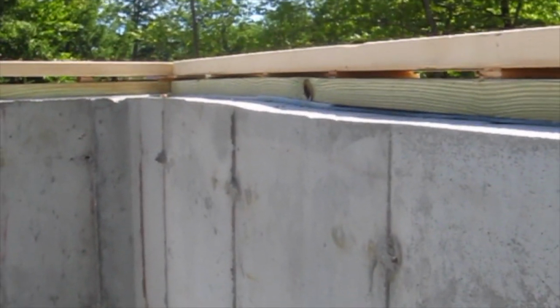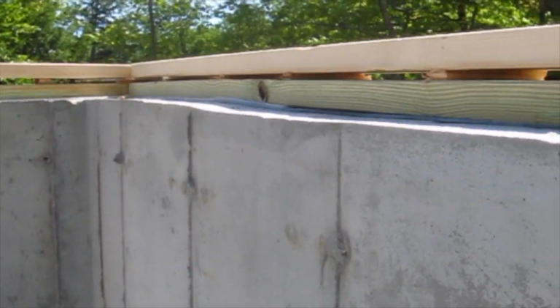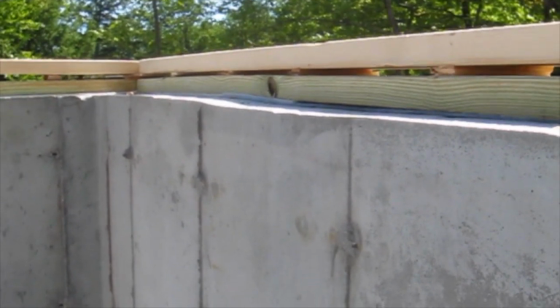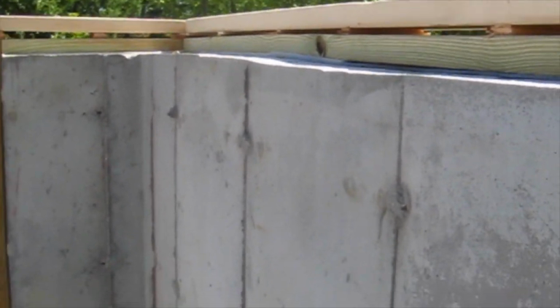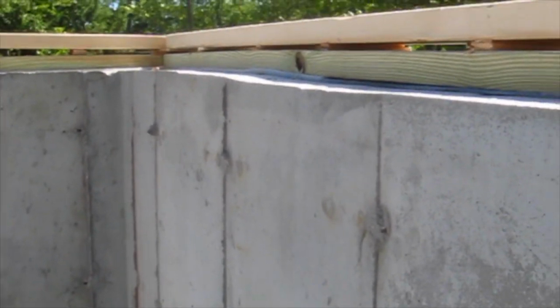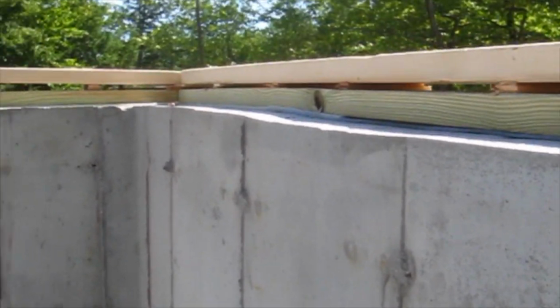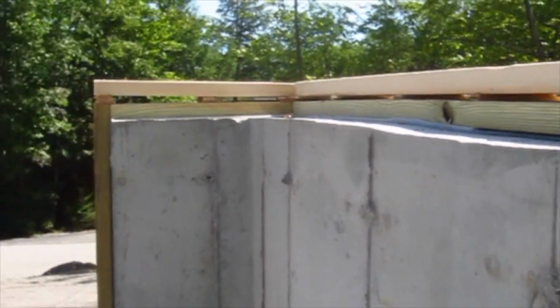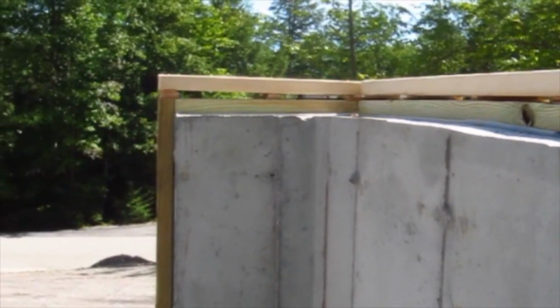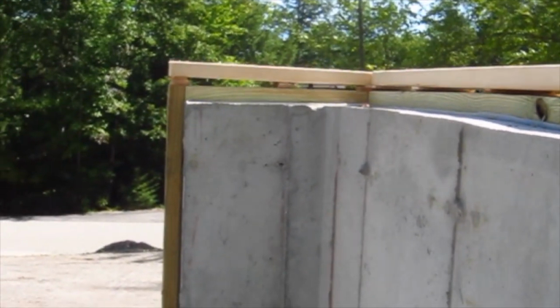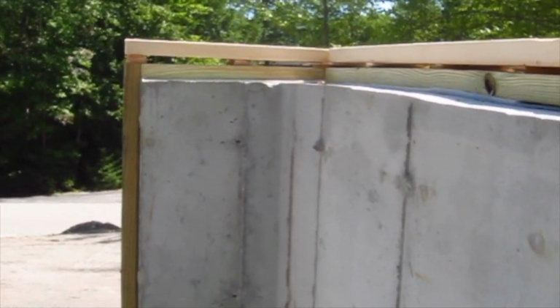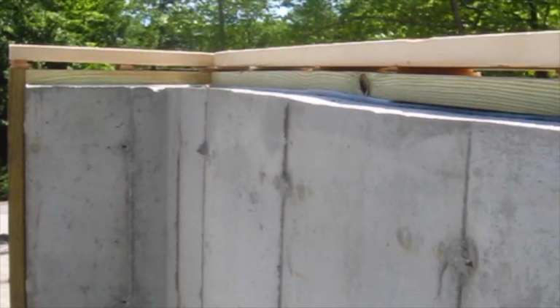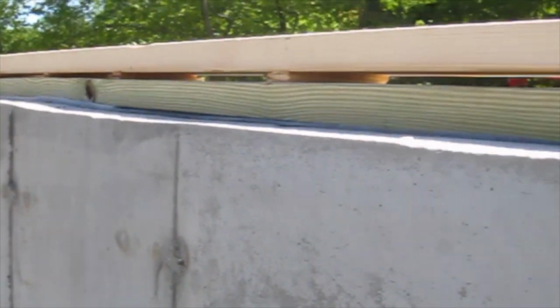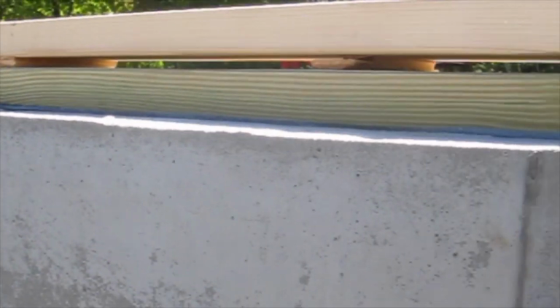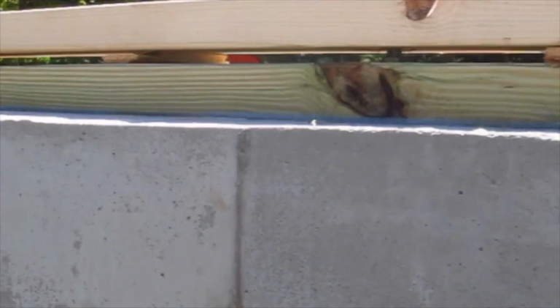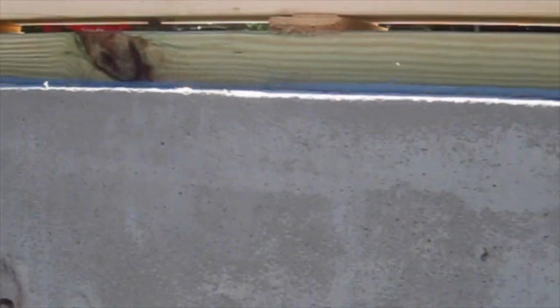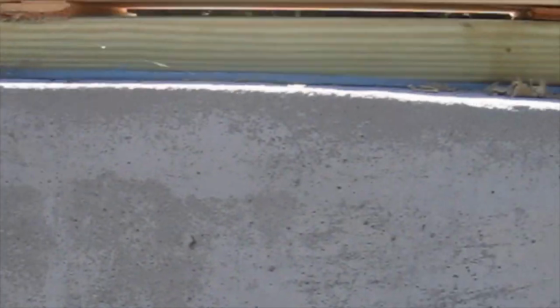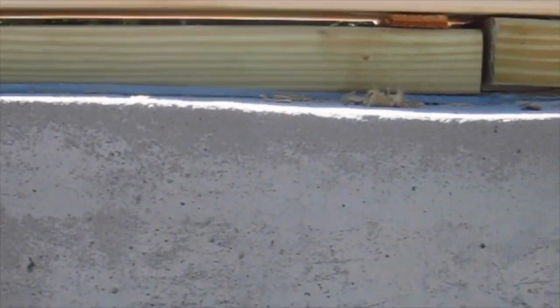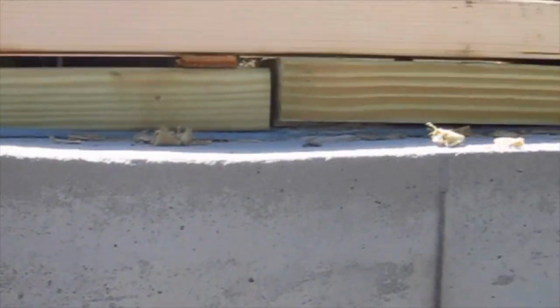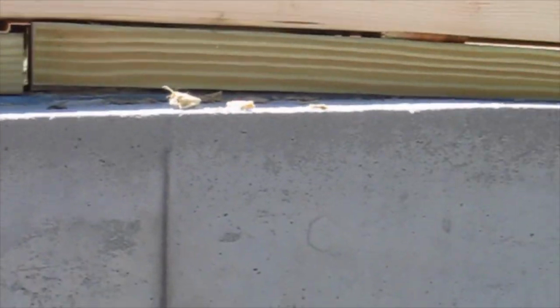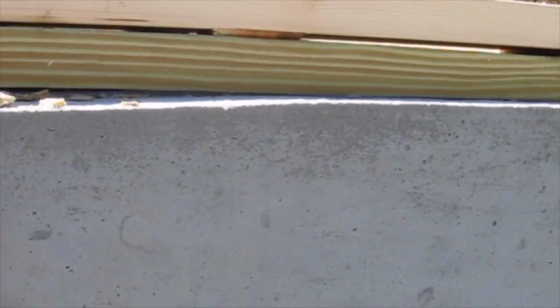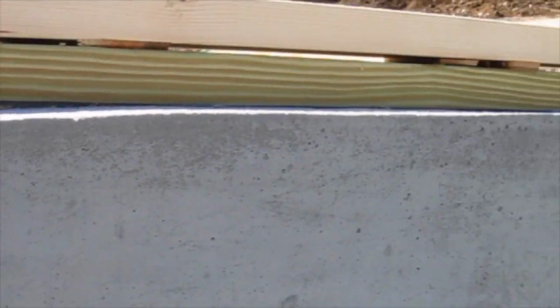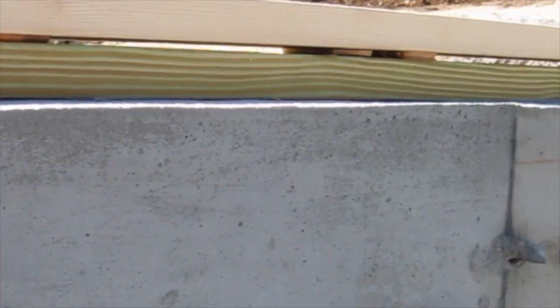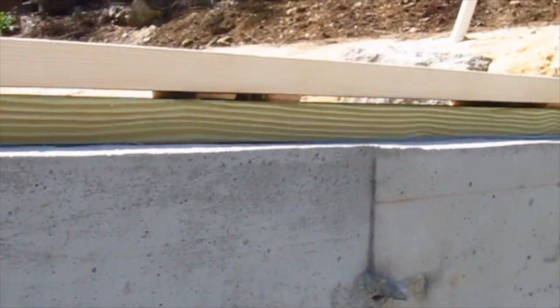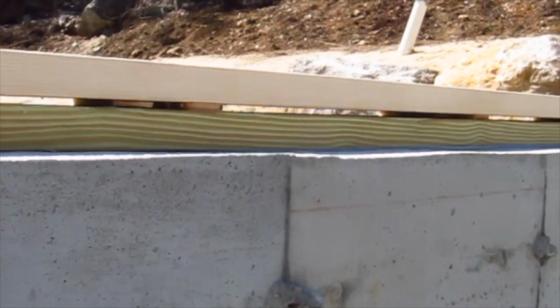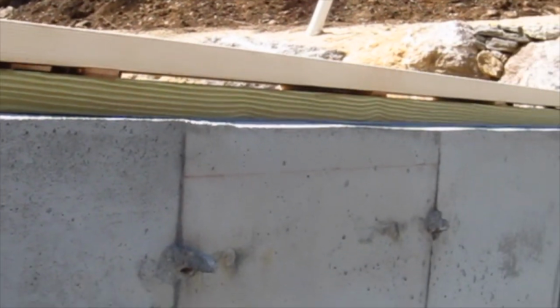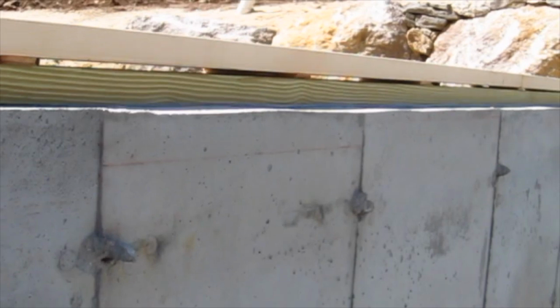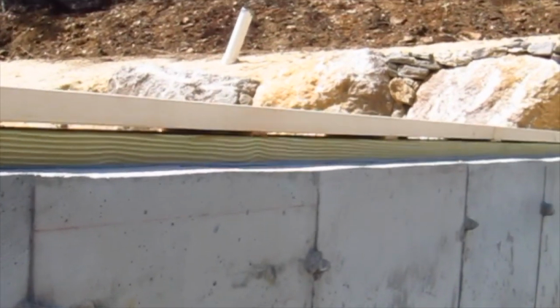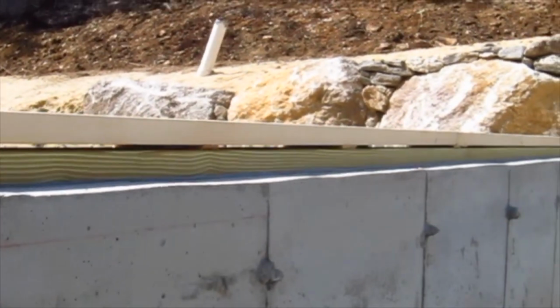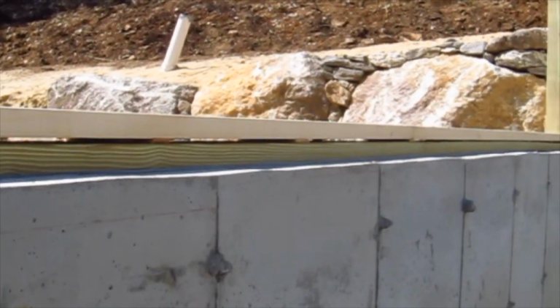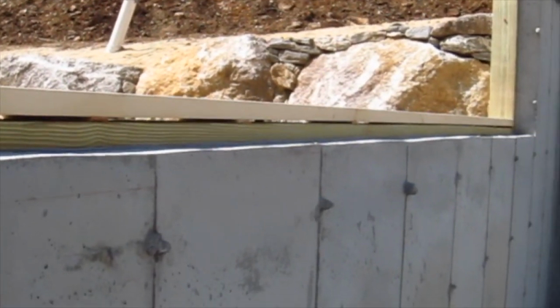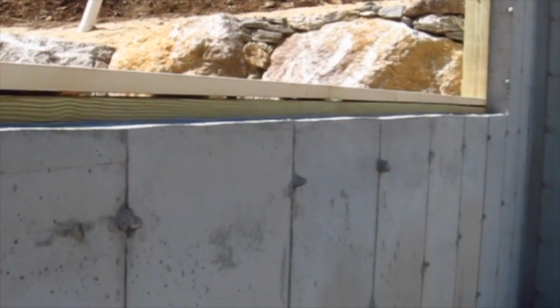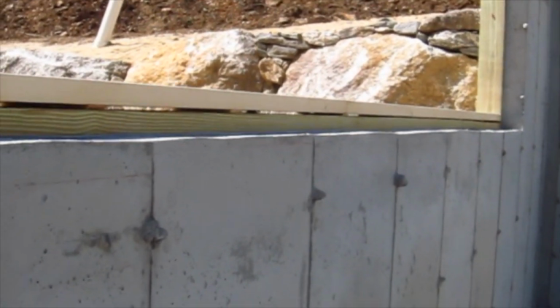But what do you think — how much time do you think it took to get this plate level? Look at what a substandard job they did with these shims. Would you accept this on your job? There's no way I would.